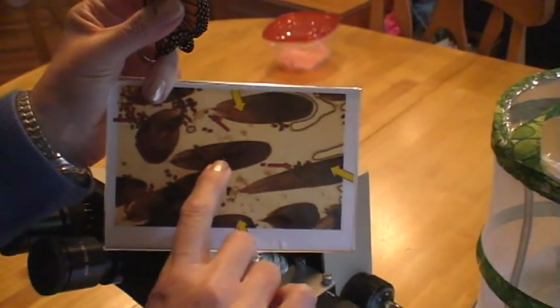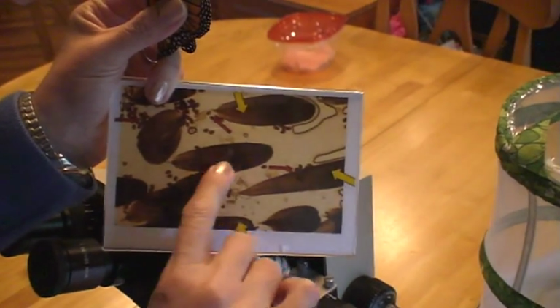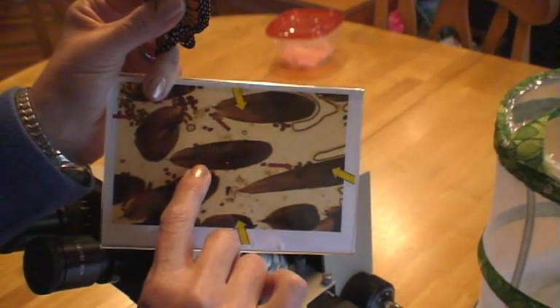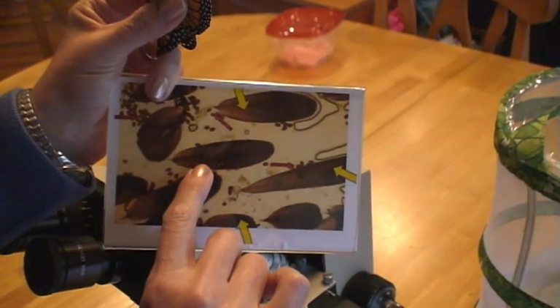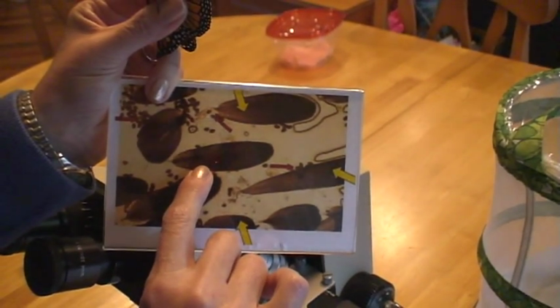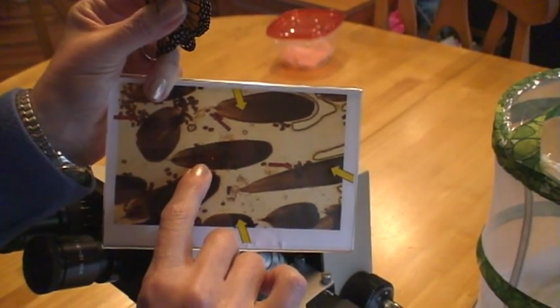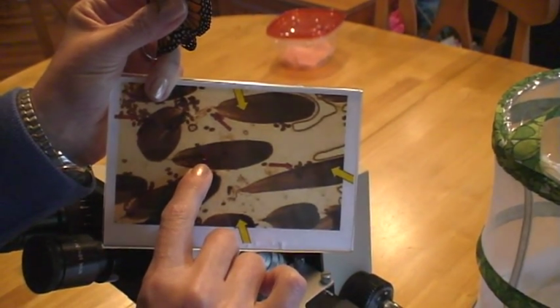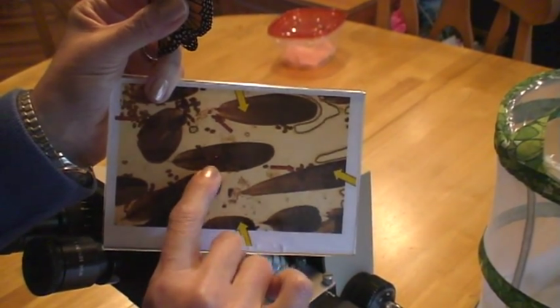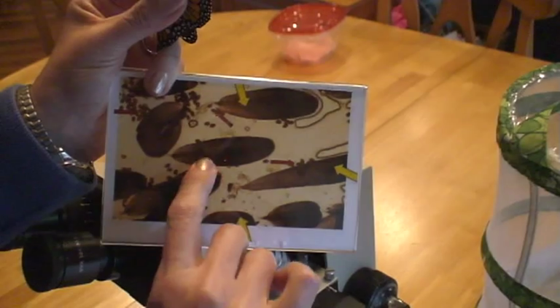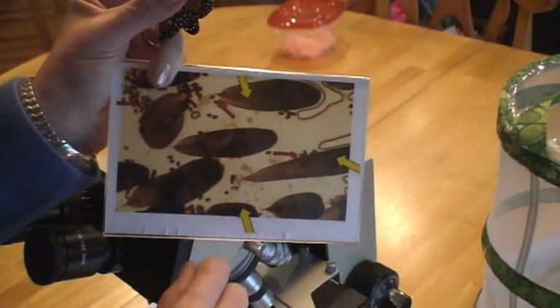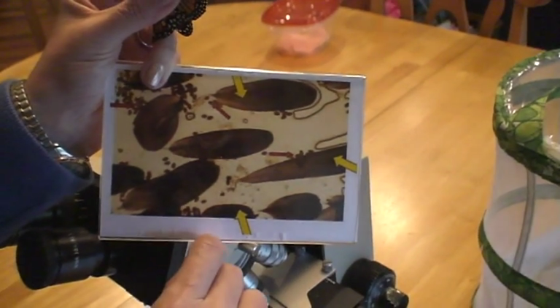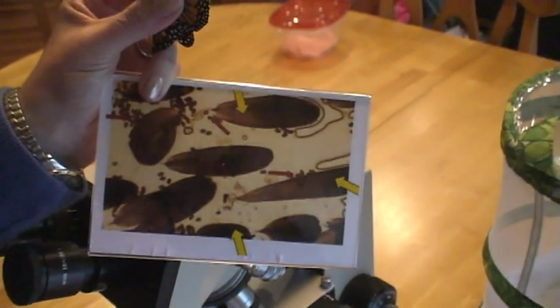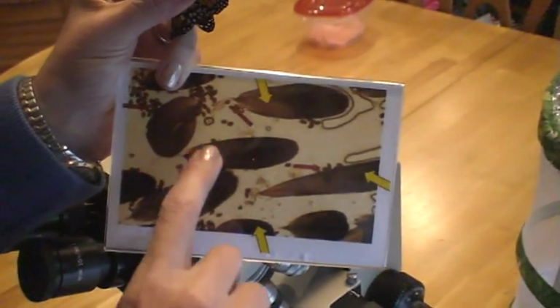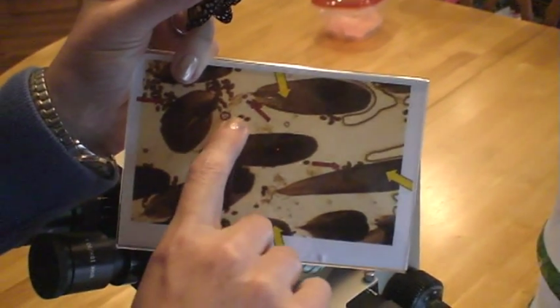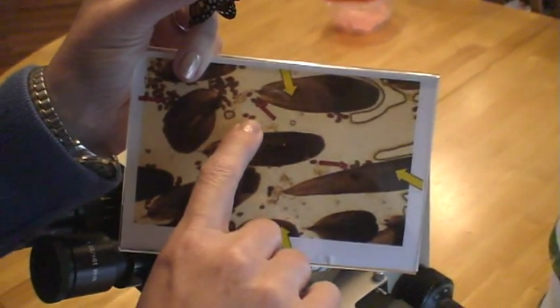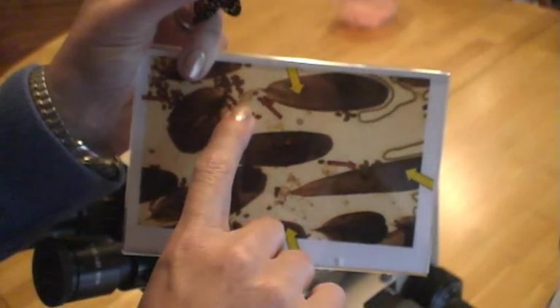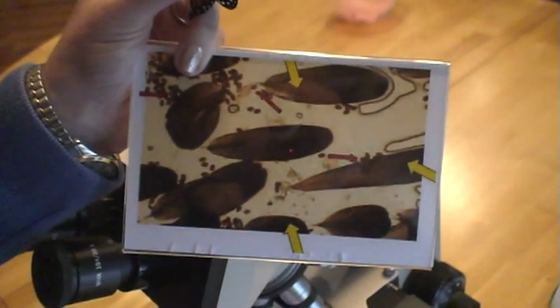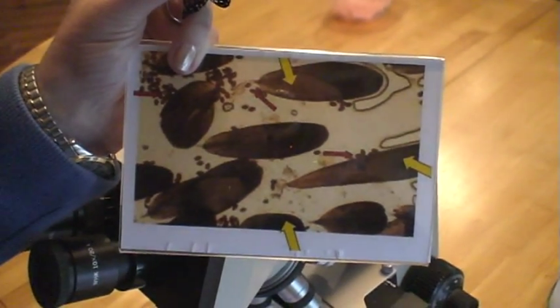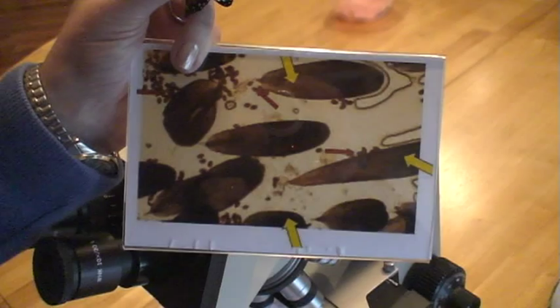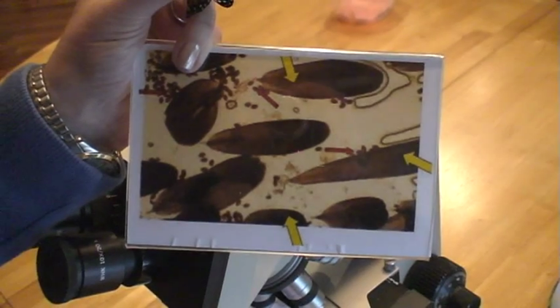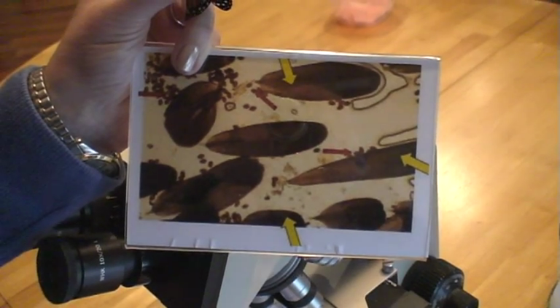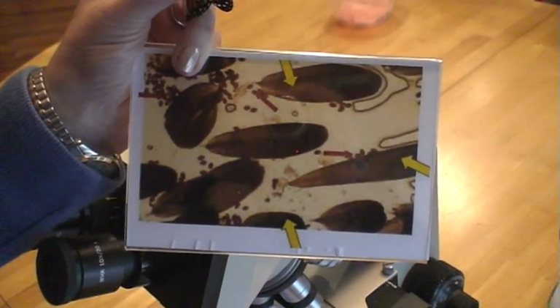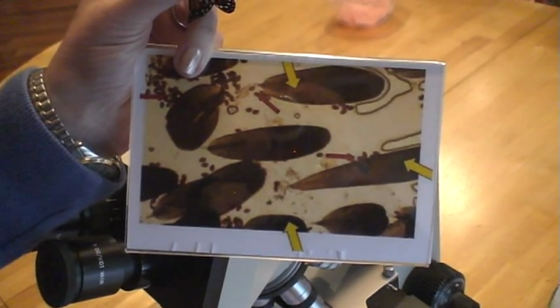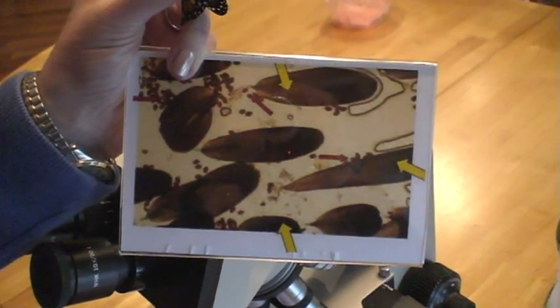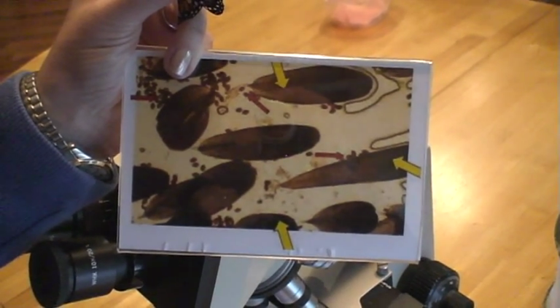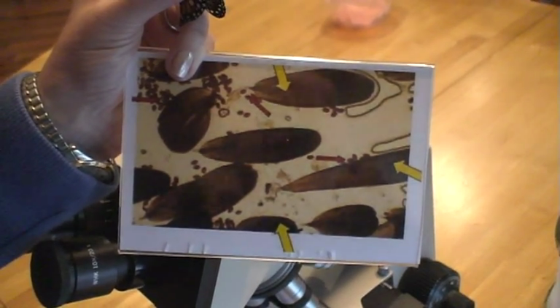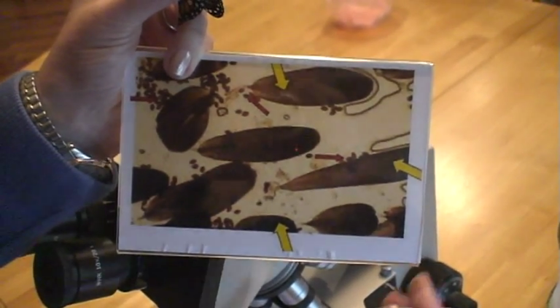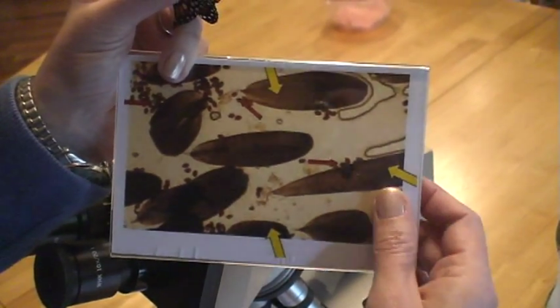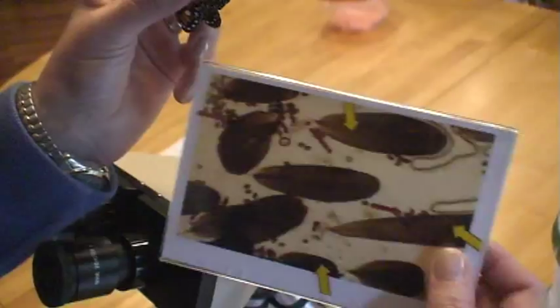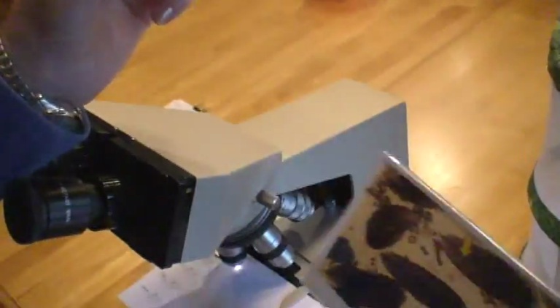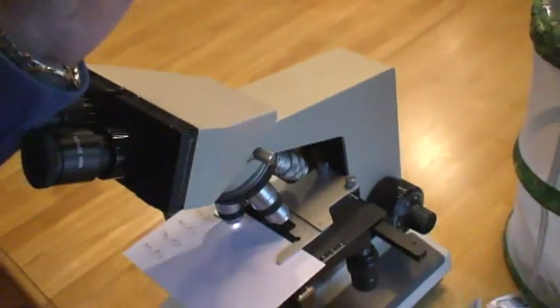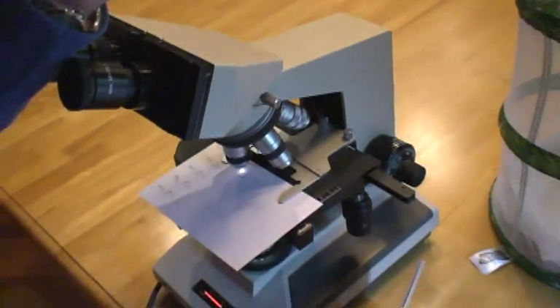These are the butterfly scales that they have along their entire body and wings. And then these are the parasites OE. This particular butterfly does not have any parasites, so I will release them.